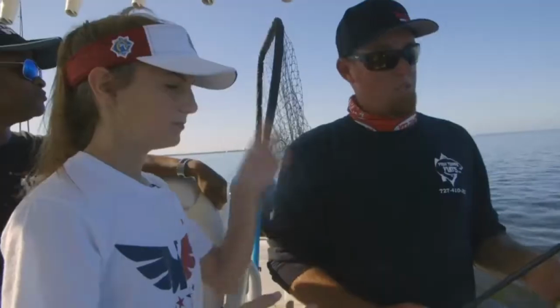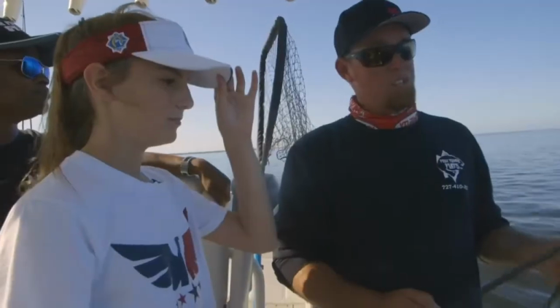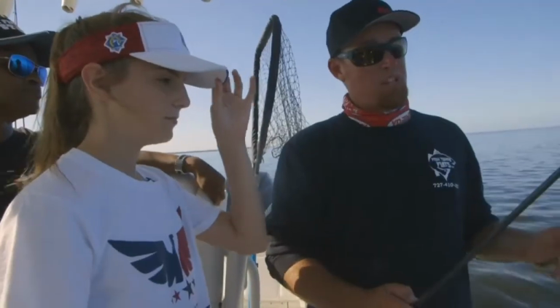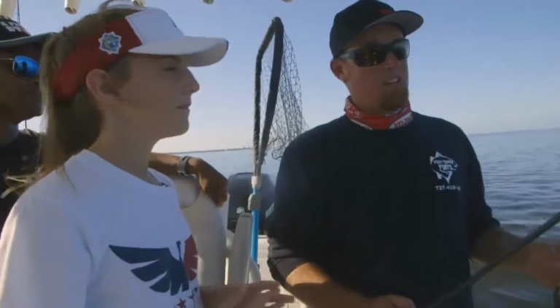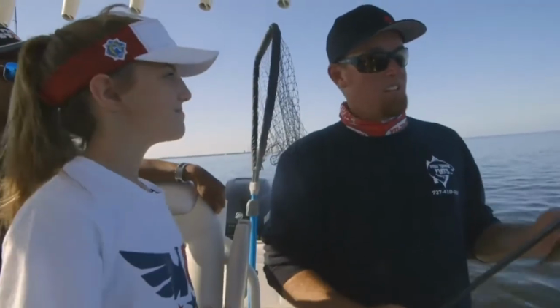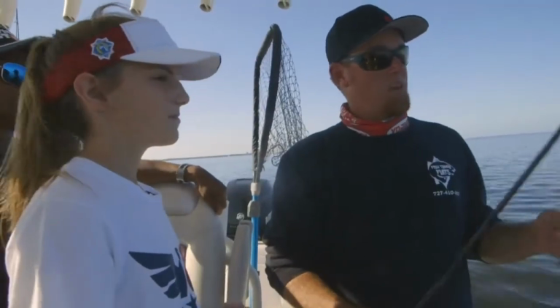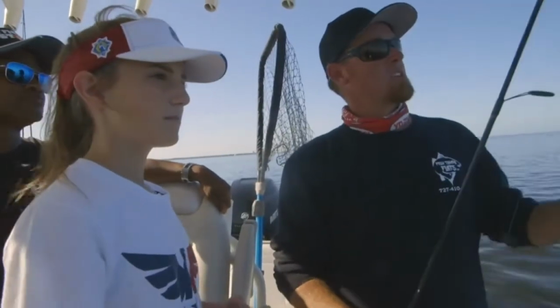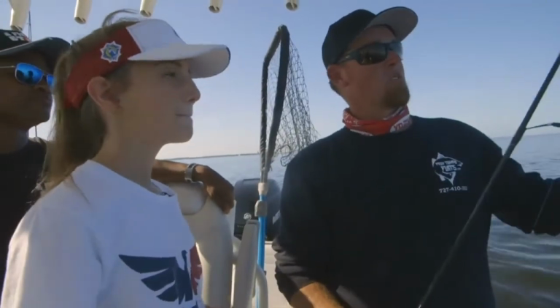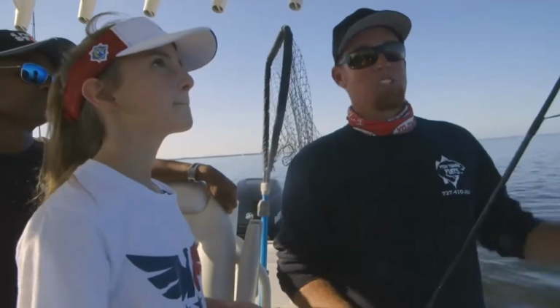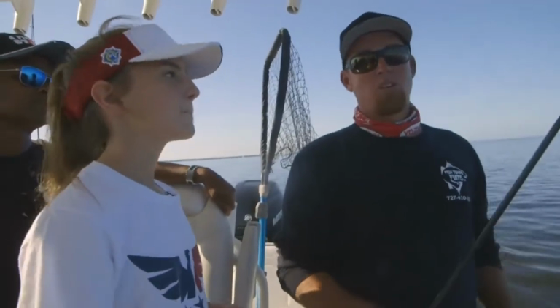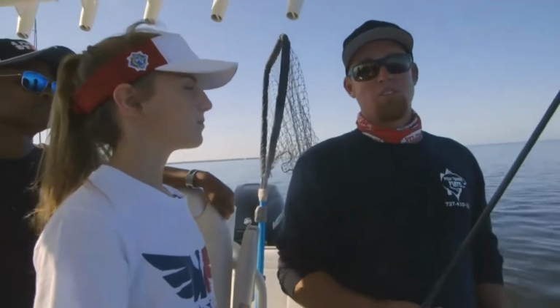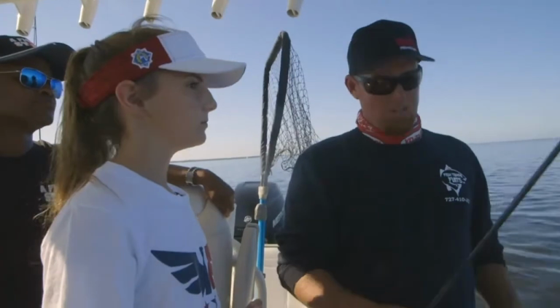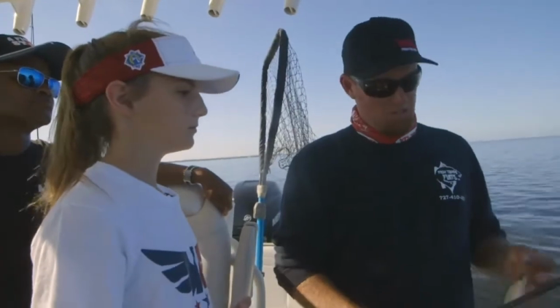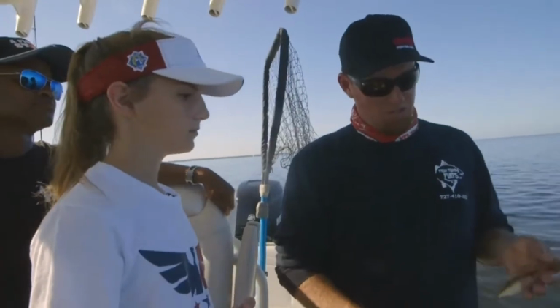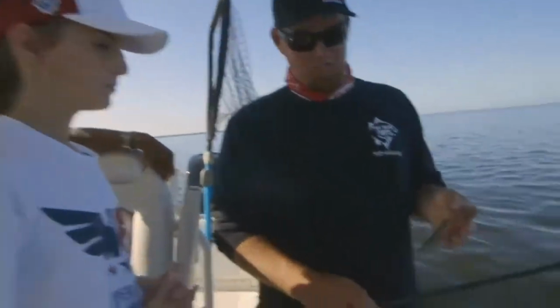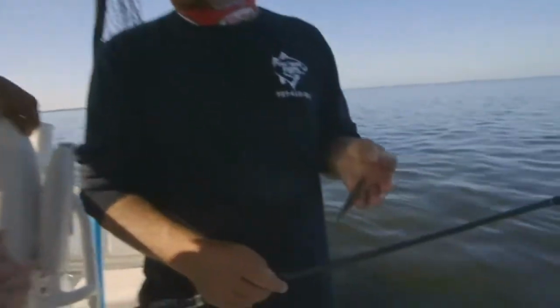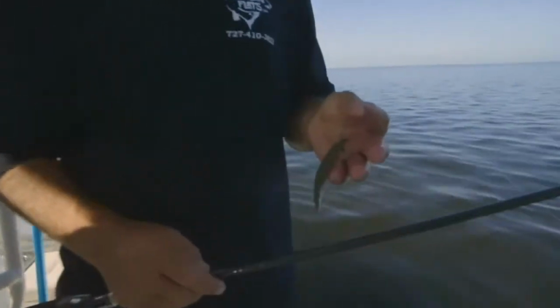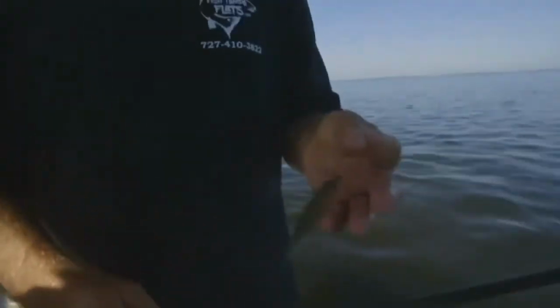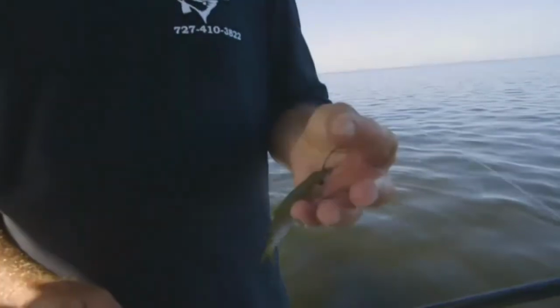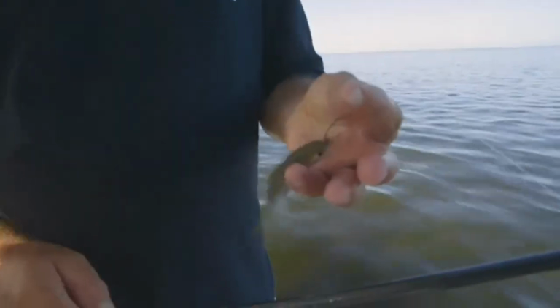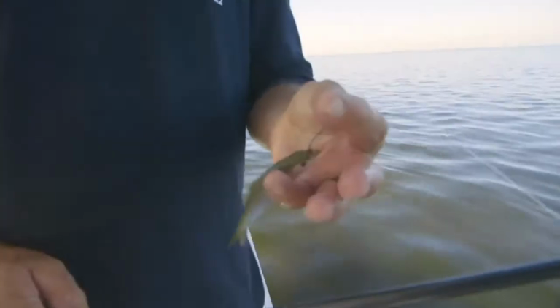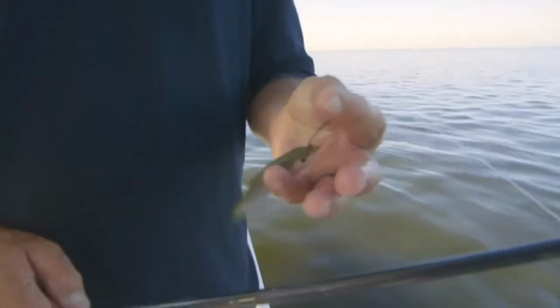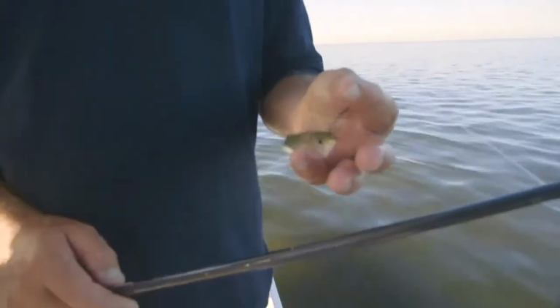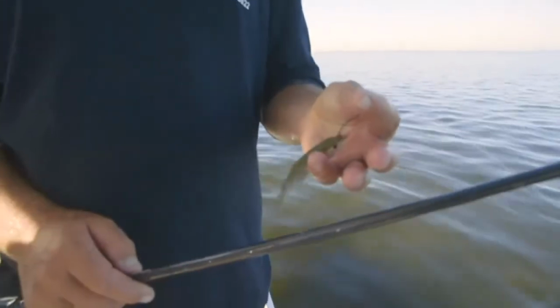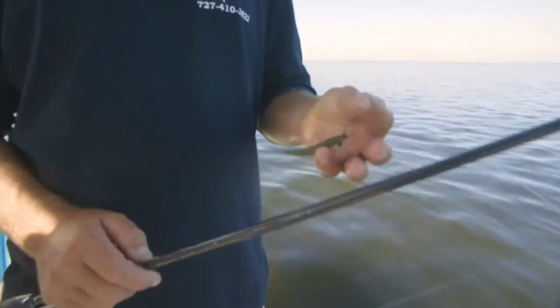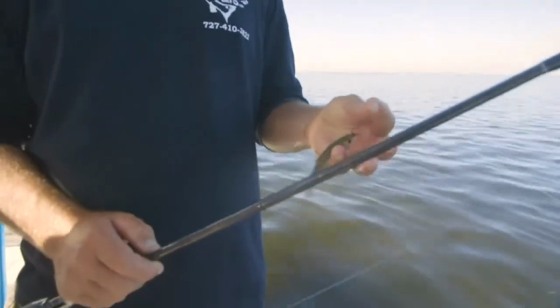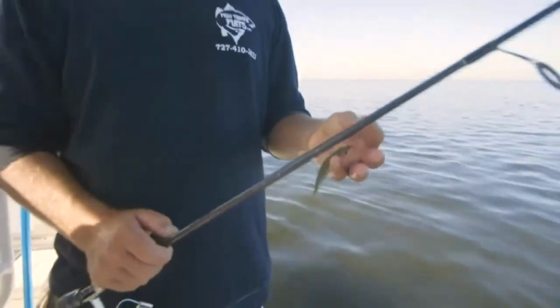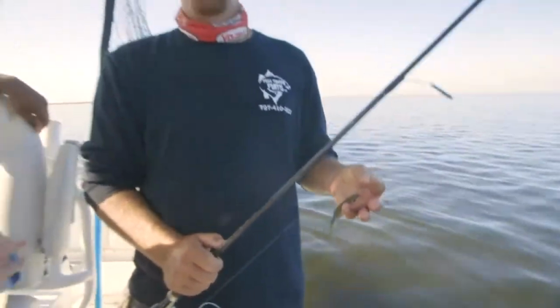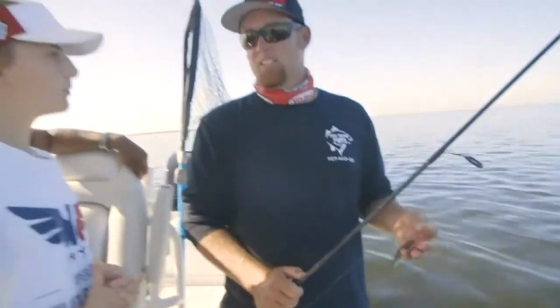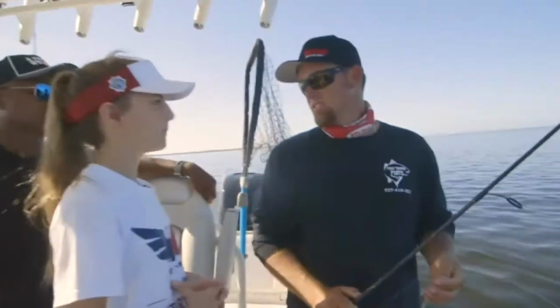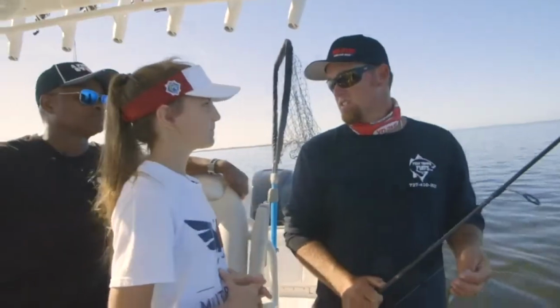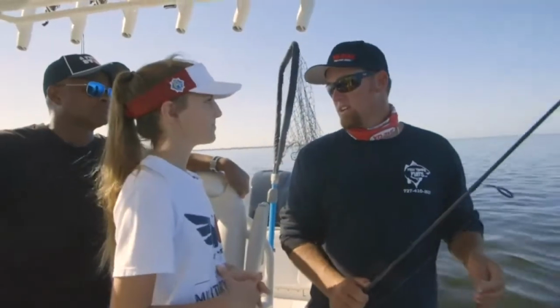So what we're going to do is pitch up there, kind of wait and watch the cork. When you see the cork go down, we're using a circle hook, so all you have to do is just reel — put the rod up until about 11 o'clock, 12 o'clock. Enjoy the ride.